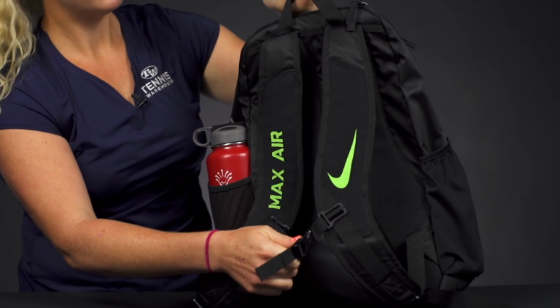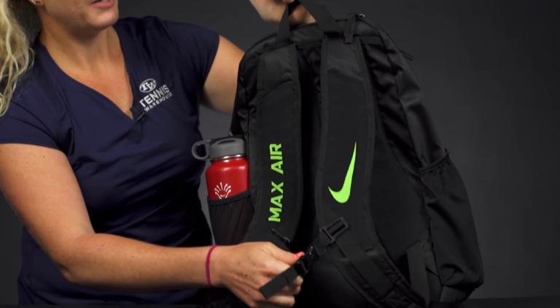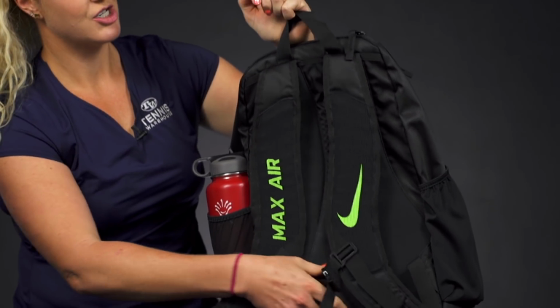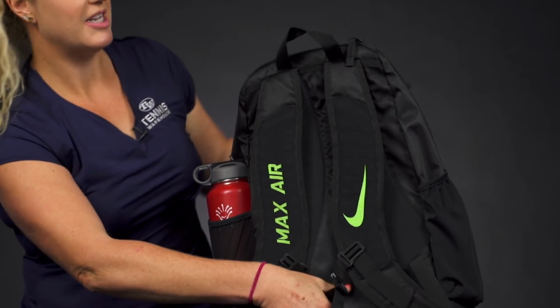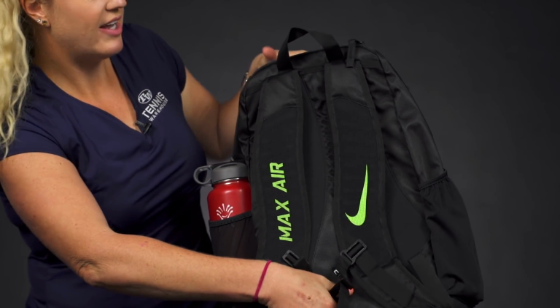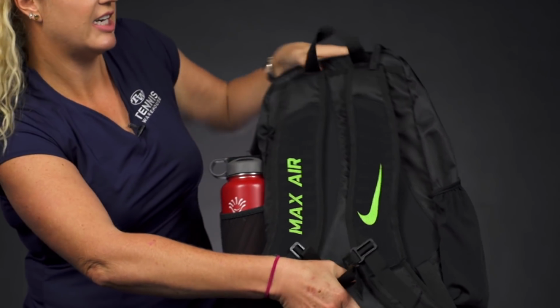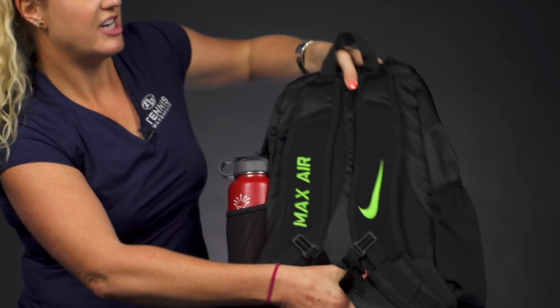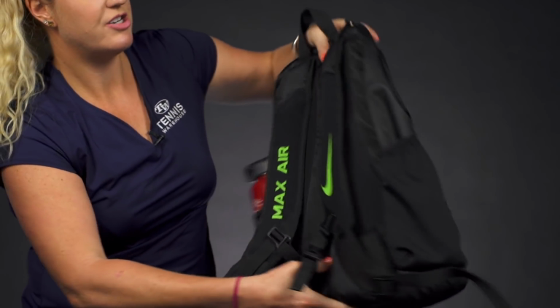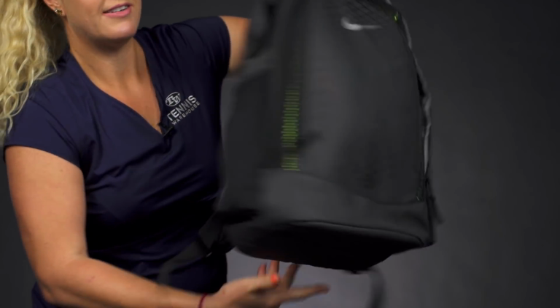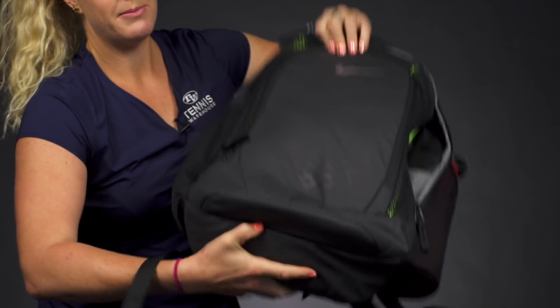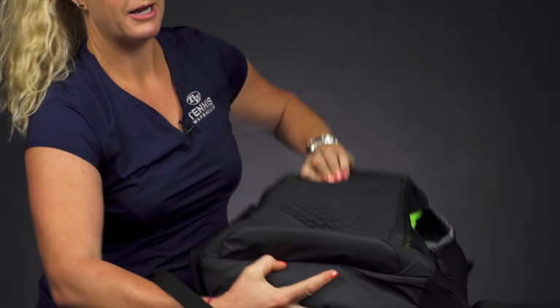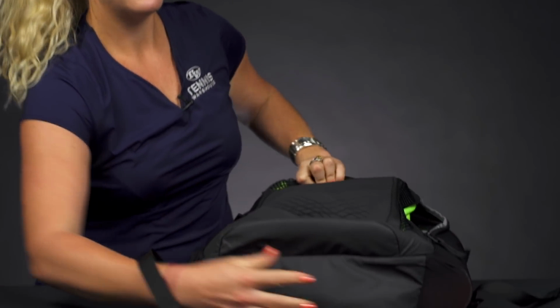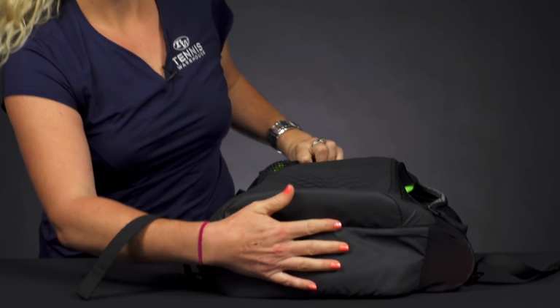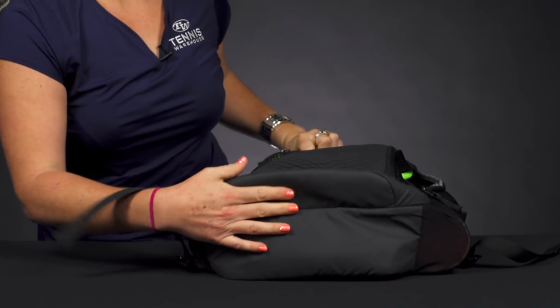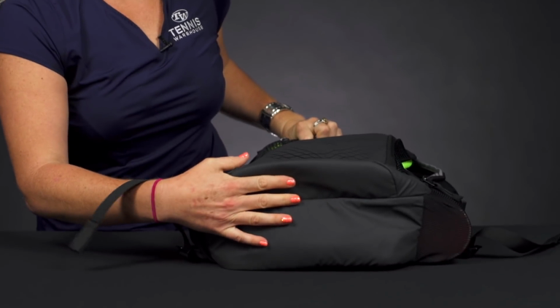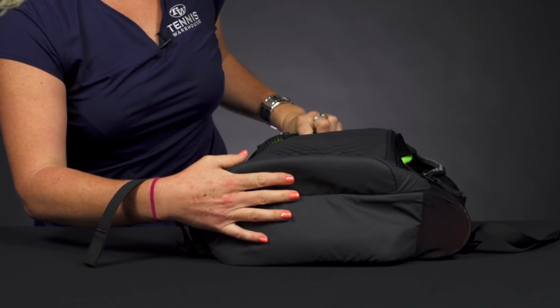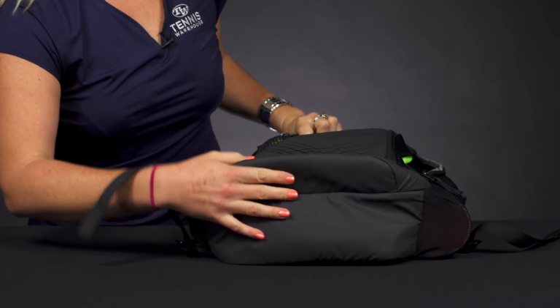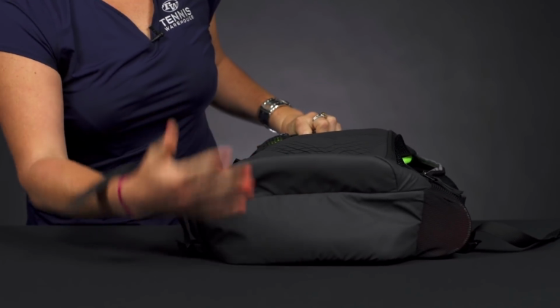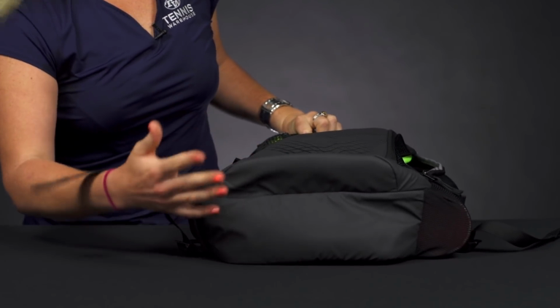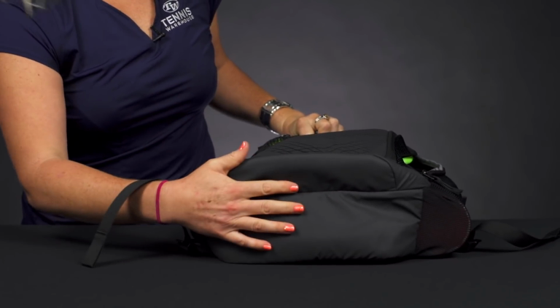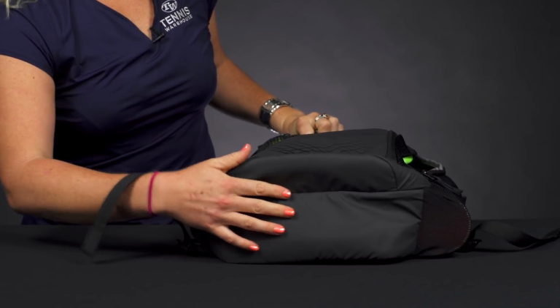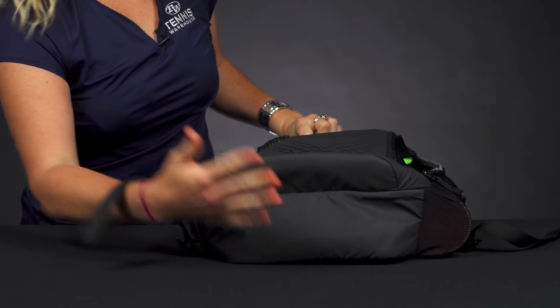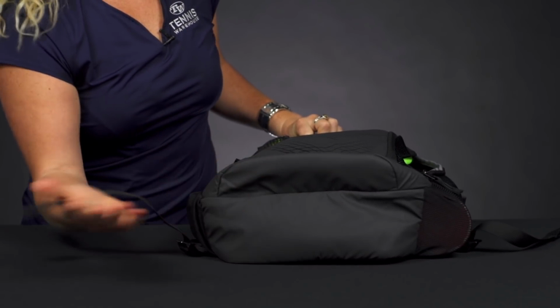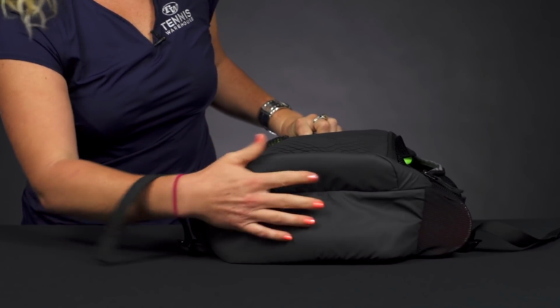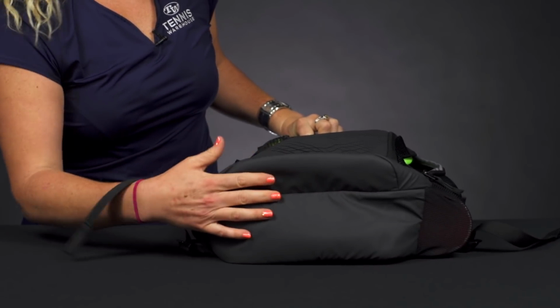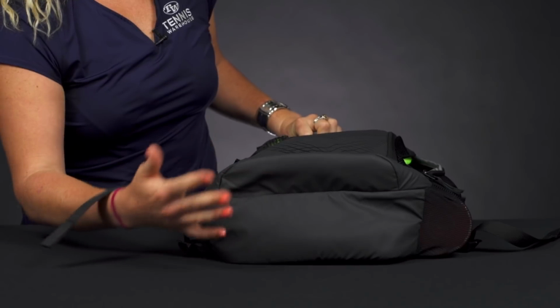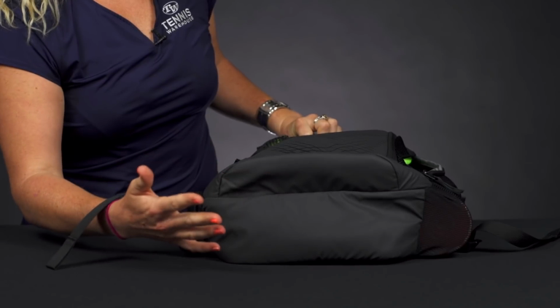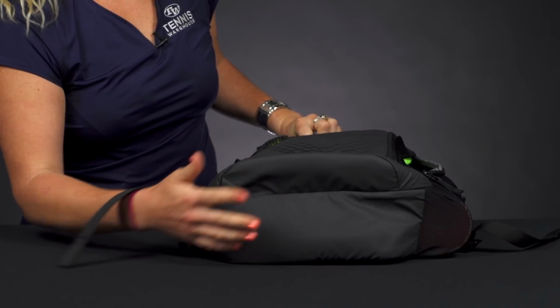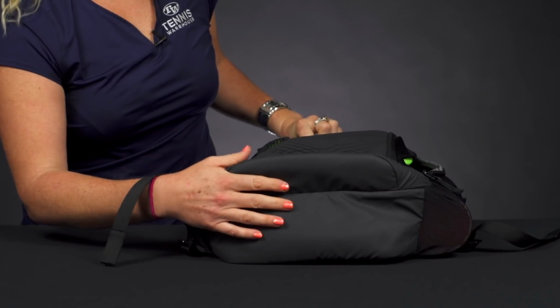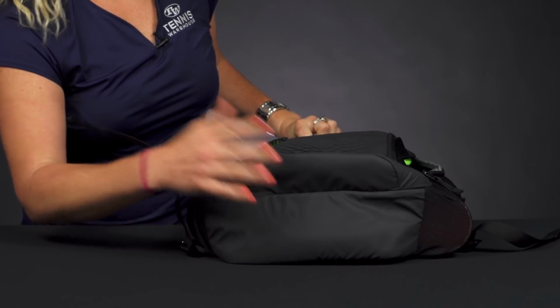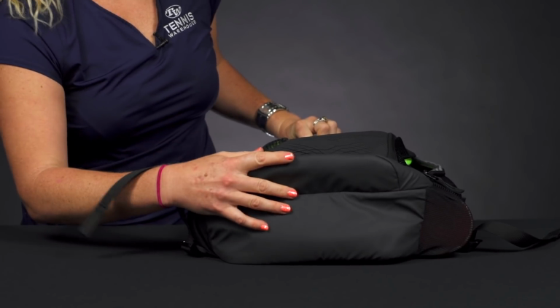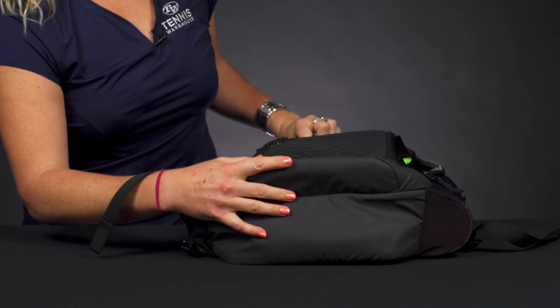There is a grab handle on top, and one last thing I want to note is the bottom of this backpack features a water-resistant material, so if you're caught in the rain or you just want your bag to be well protected at all times, it does have that feature.